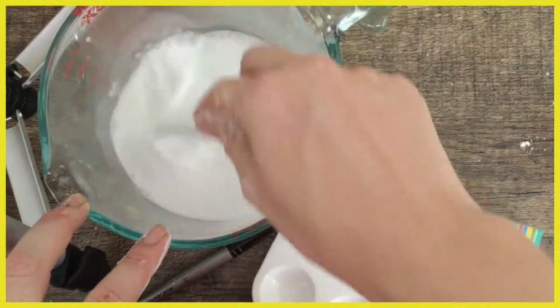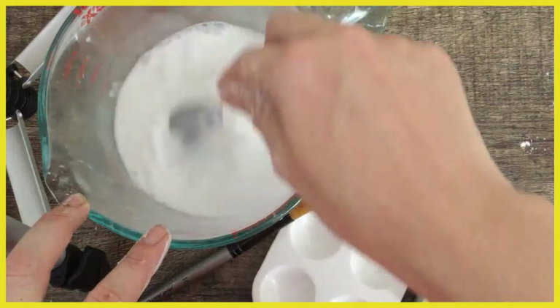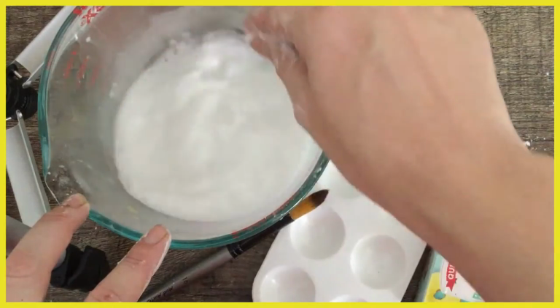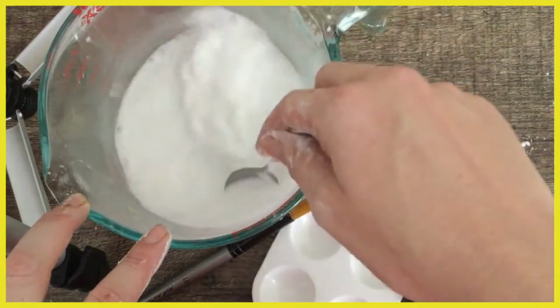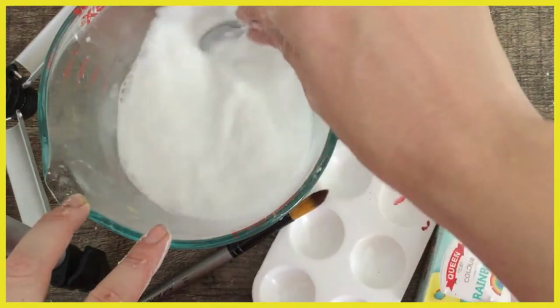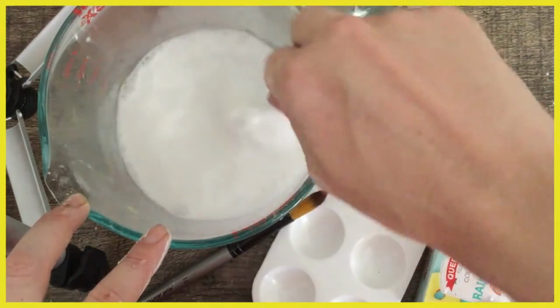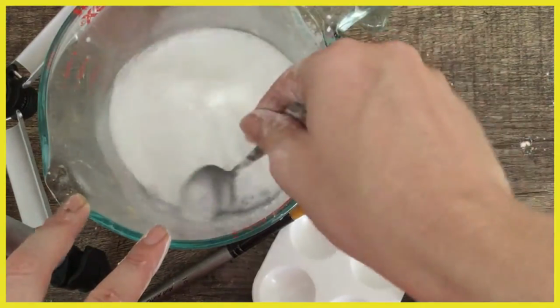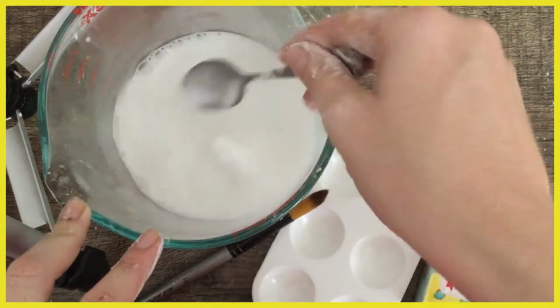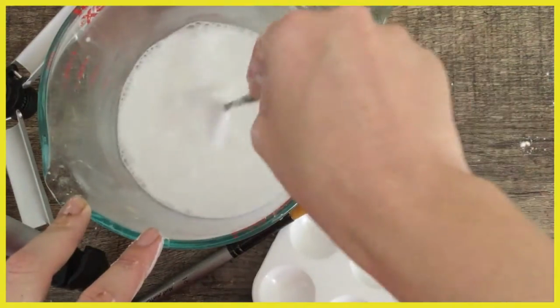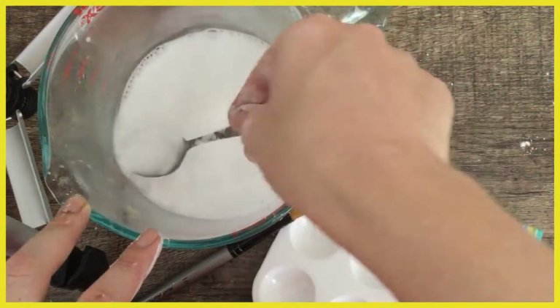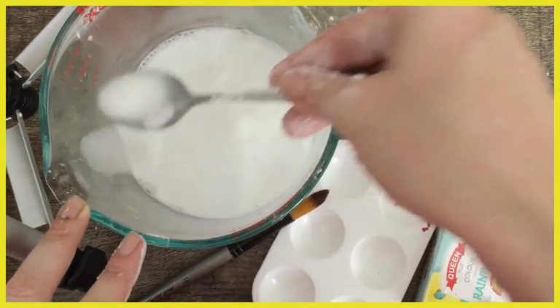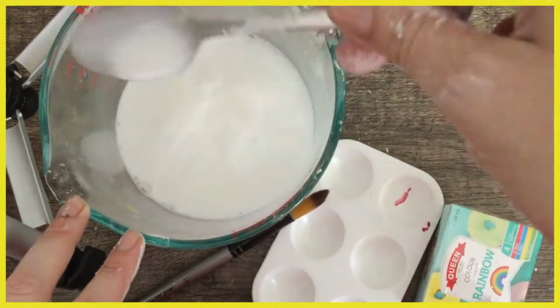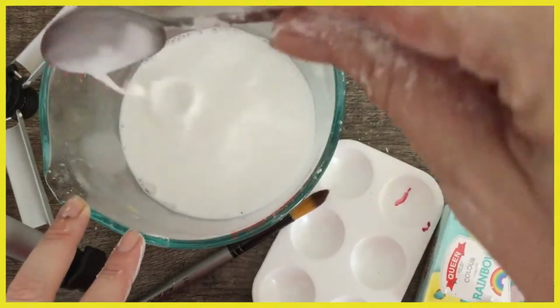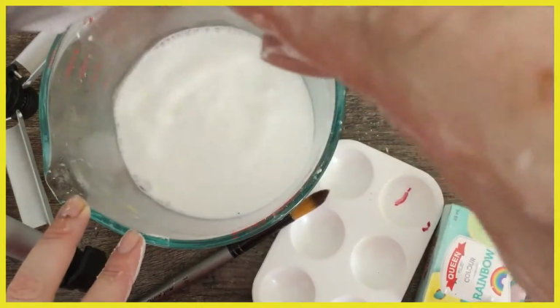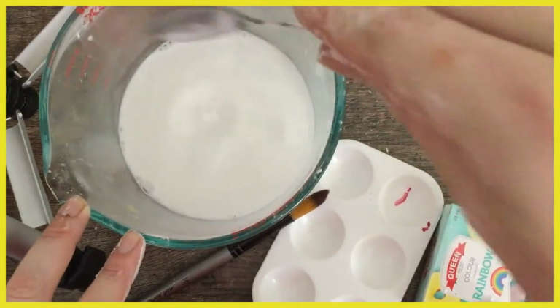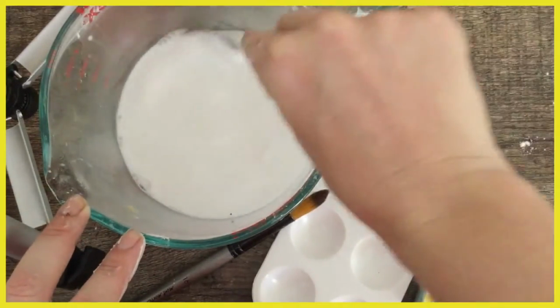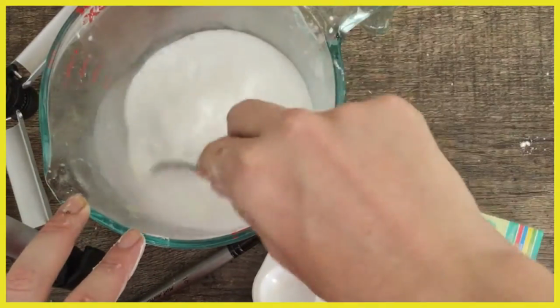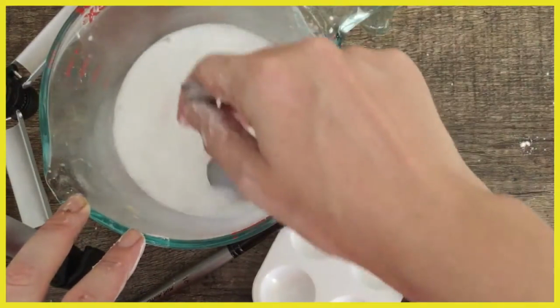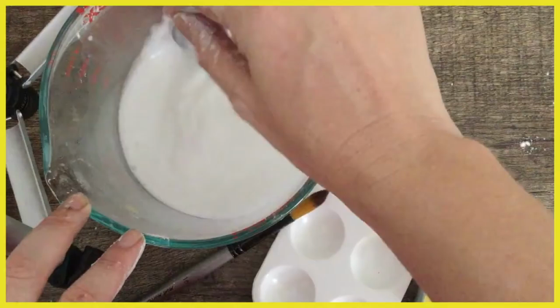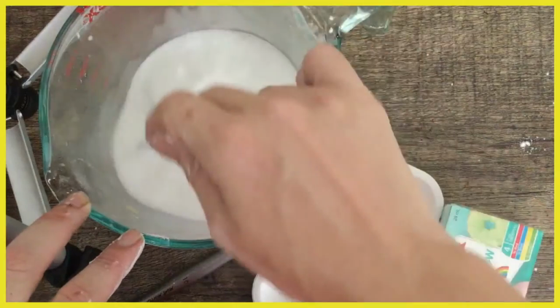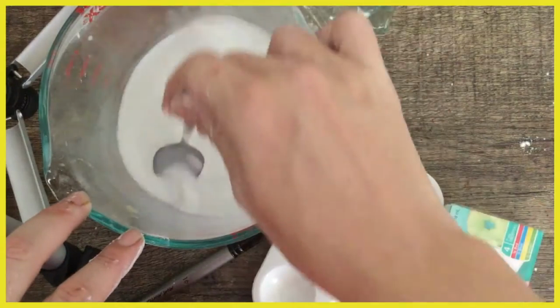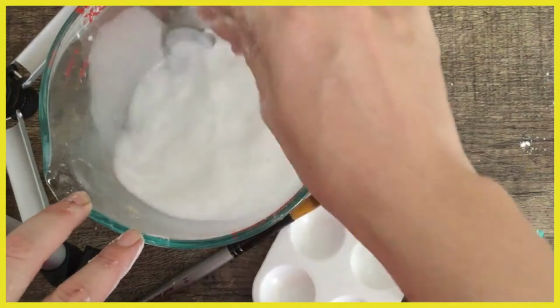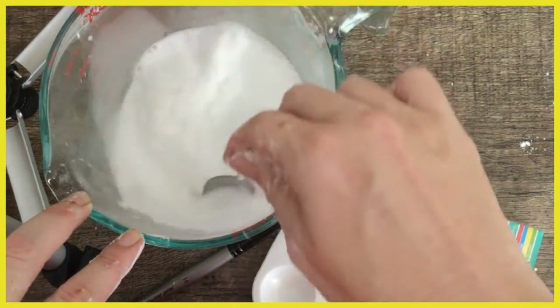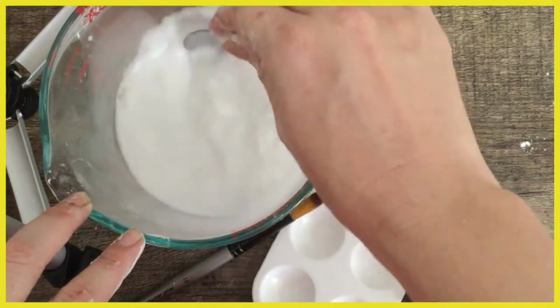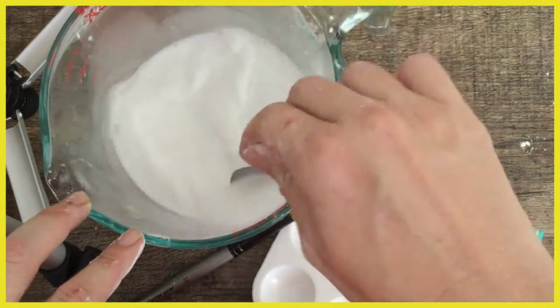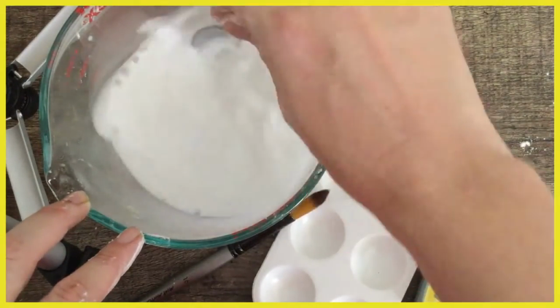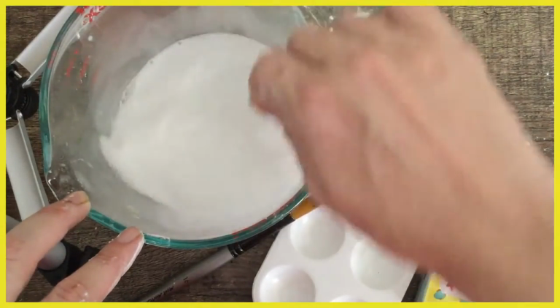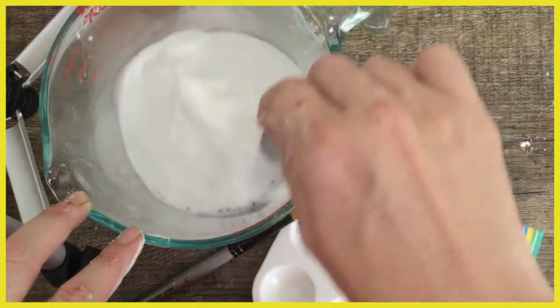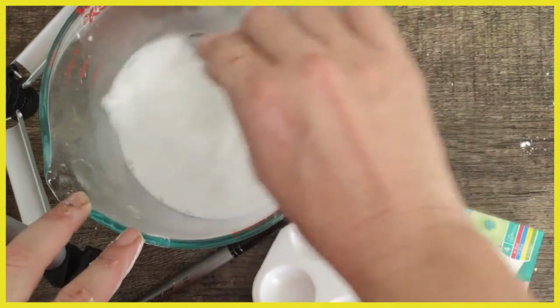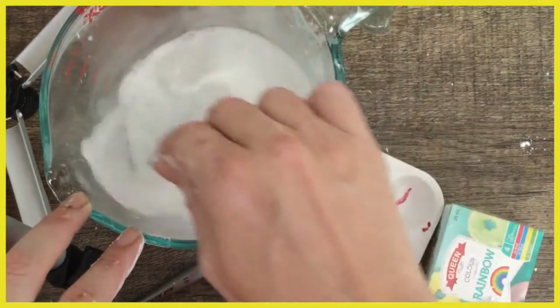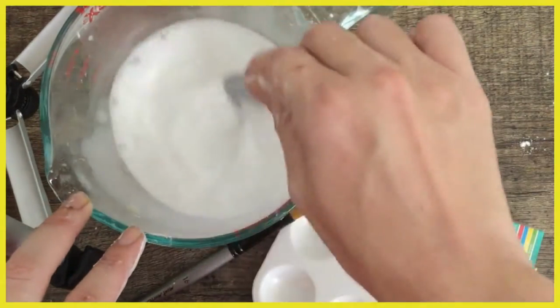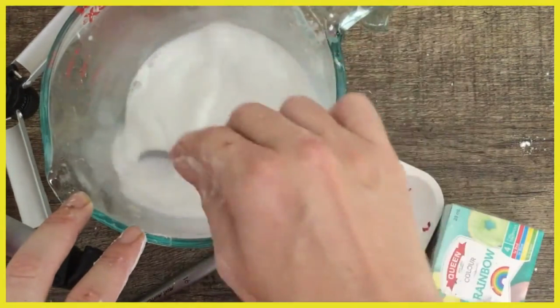Alright, I'm pretty happy with that. Let's have a look — yeah, pretty good. Watercolor paints are very very wet because they've got the word water in the name.